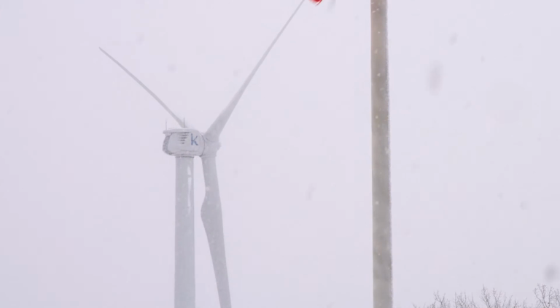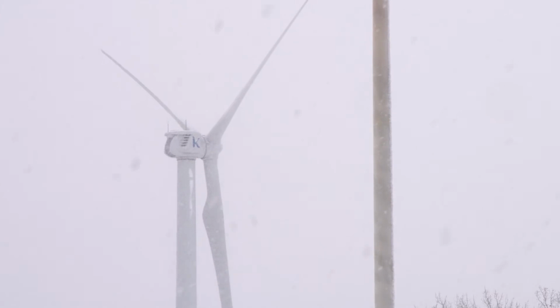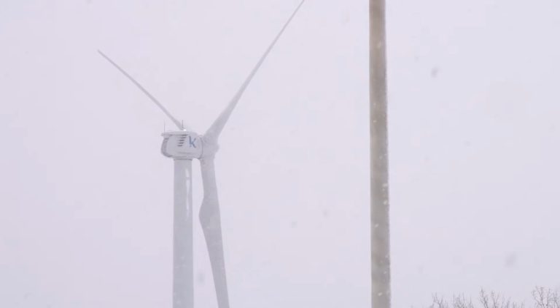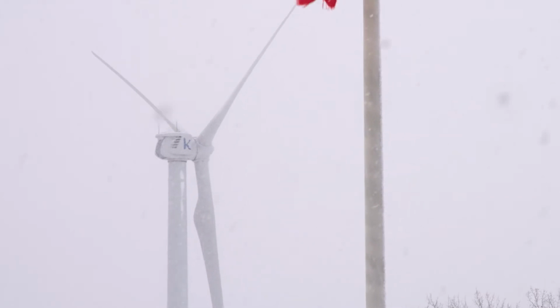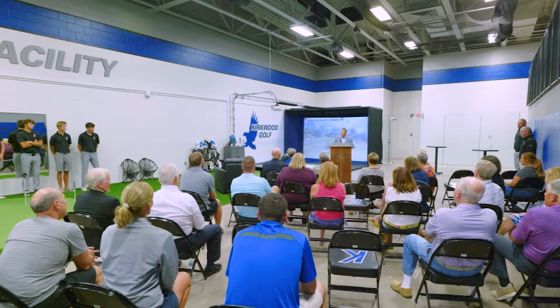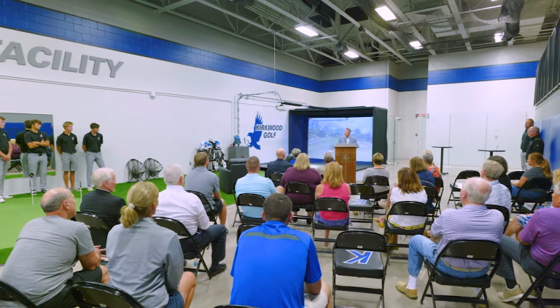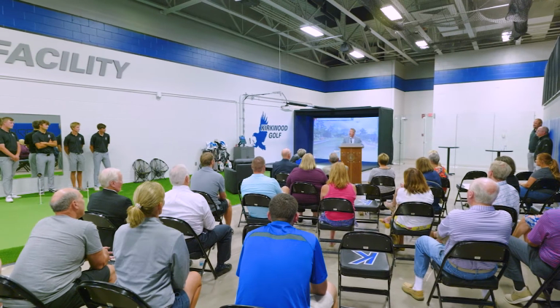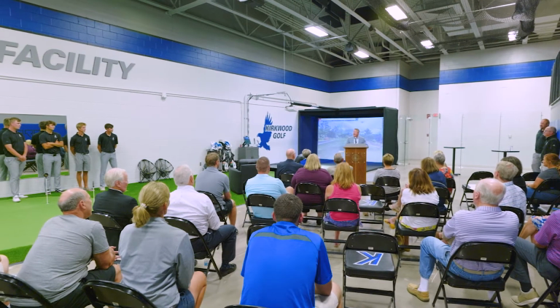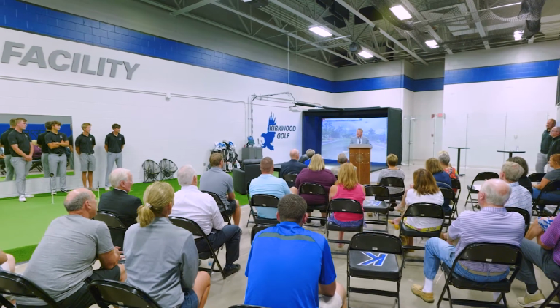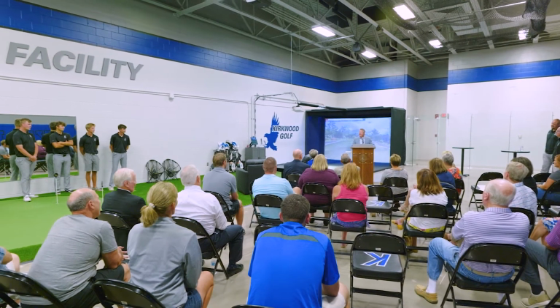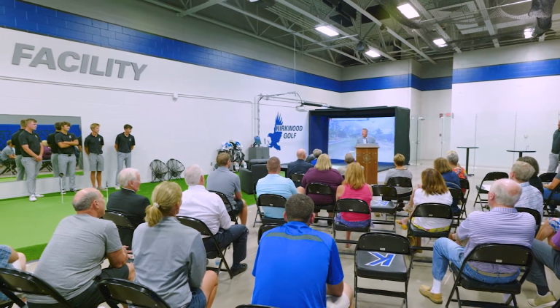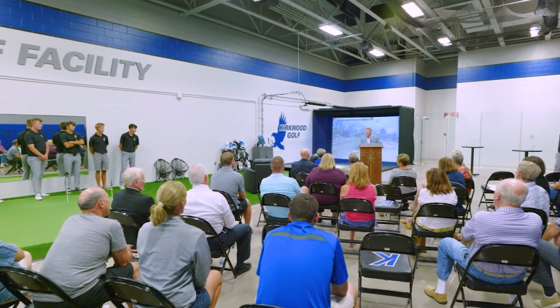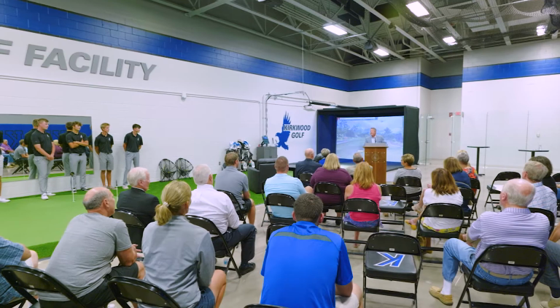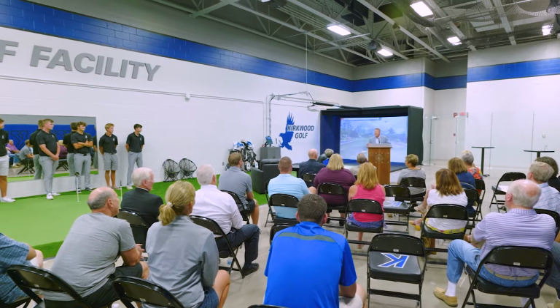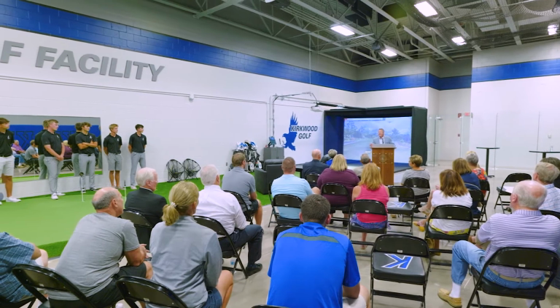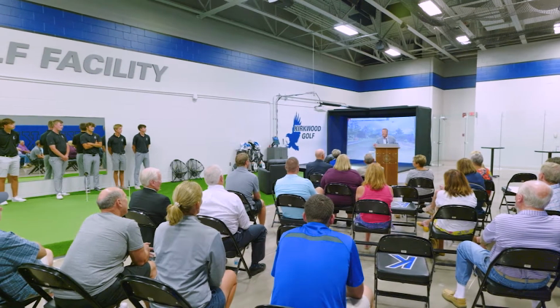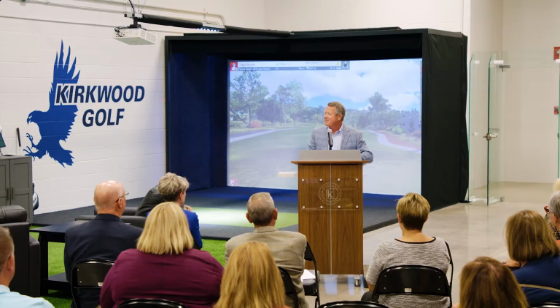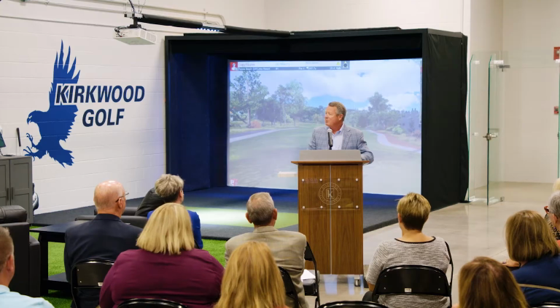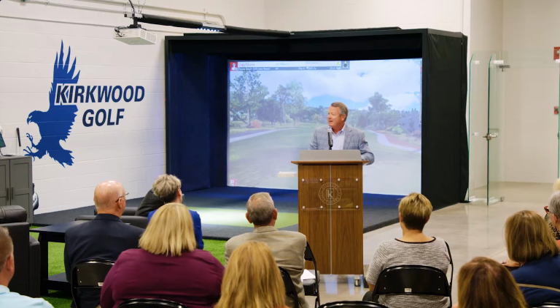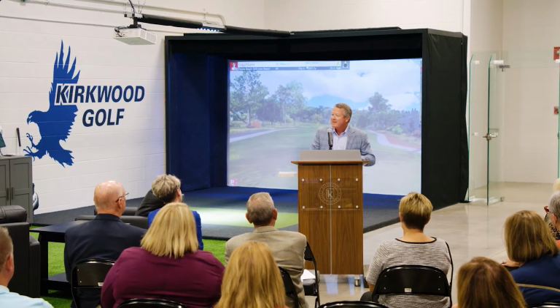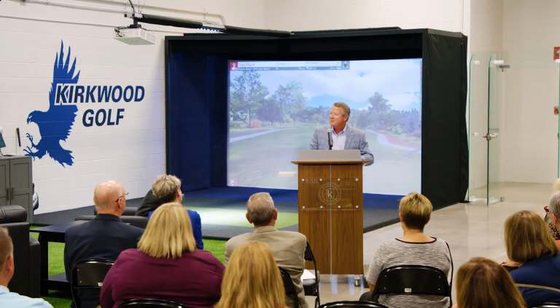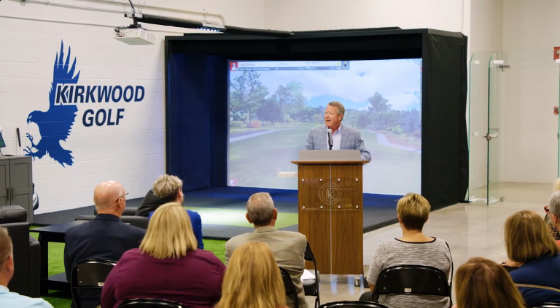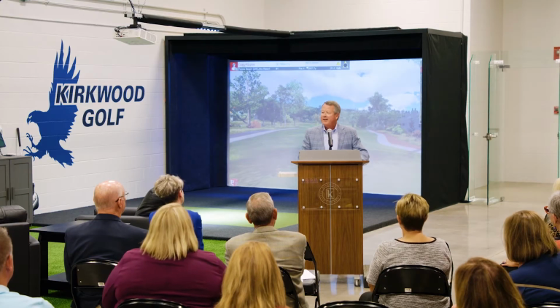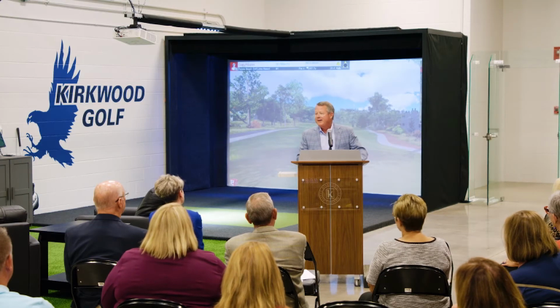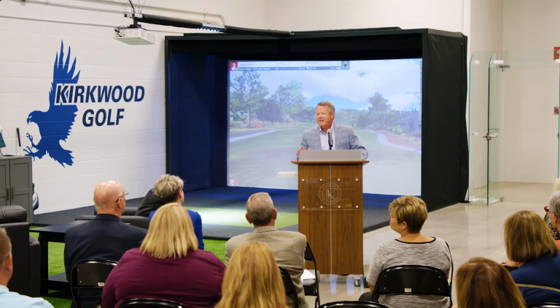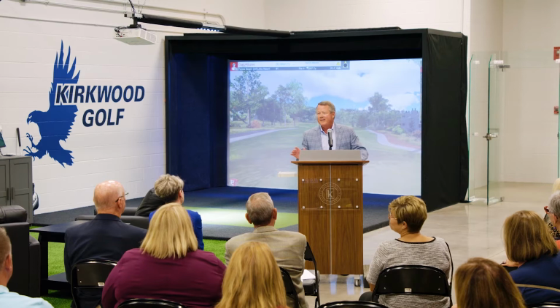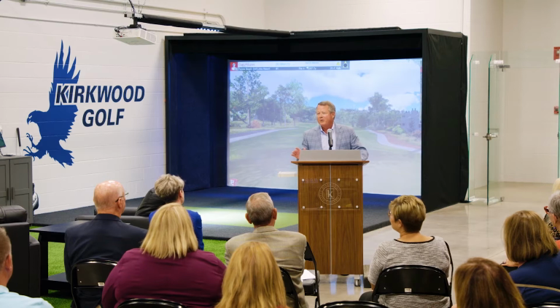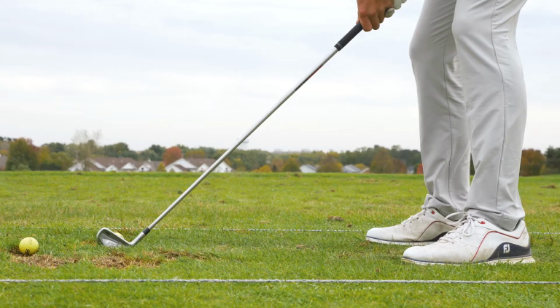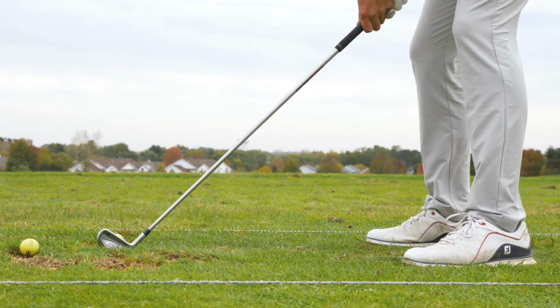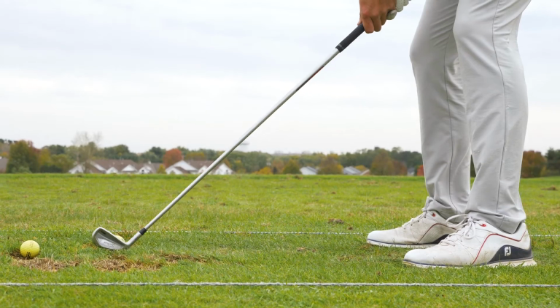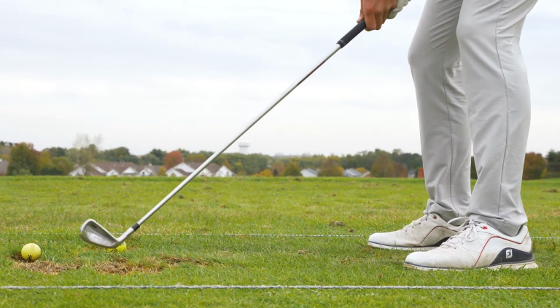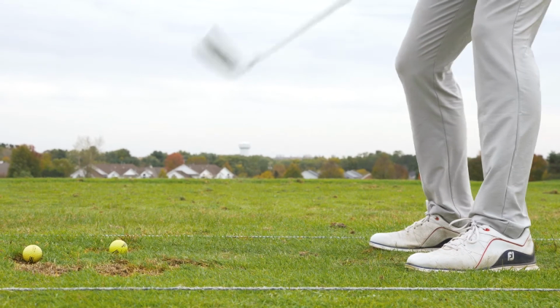The simulator was made possible by long-time Kirkwood supporter Gary Roseck, who provided the lead gift for the project. In addition, he matched all other donations for the project too, which encouraged many other alumni and friends to get involved.